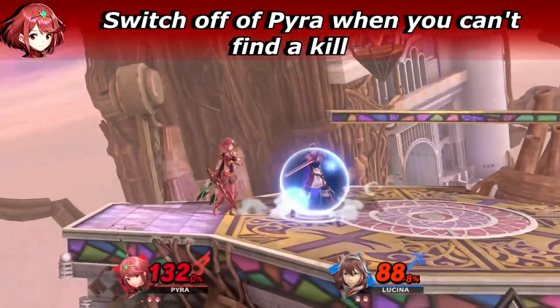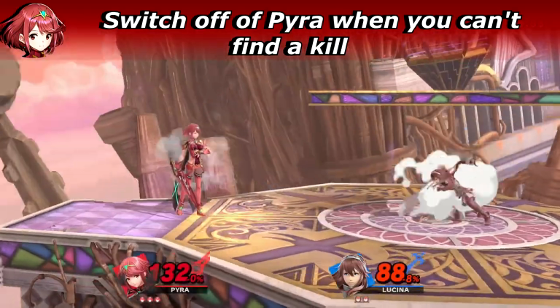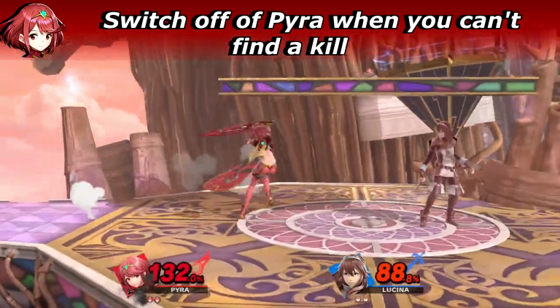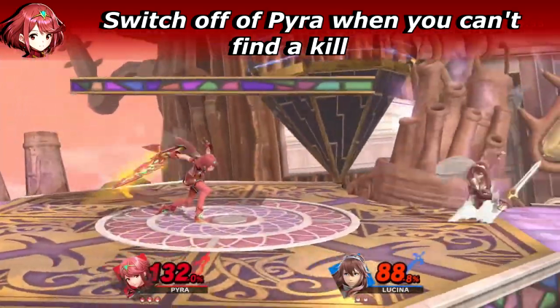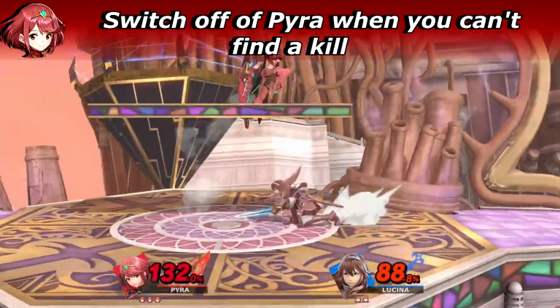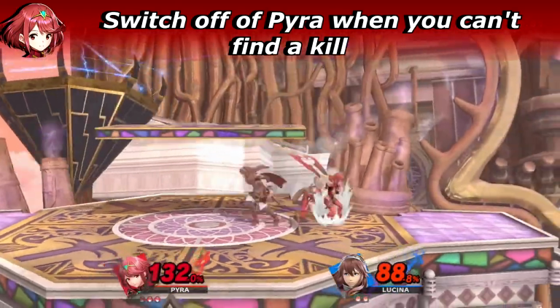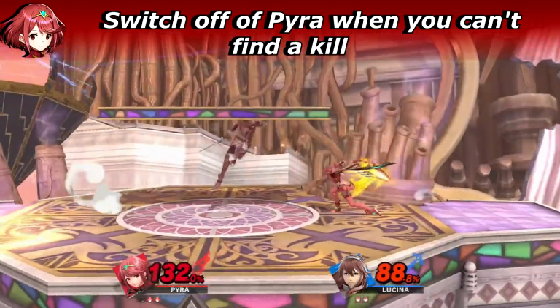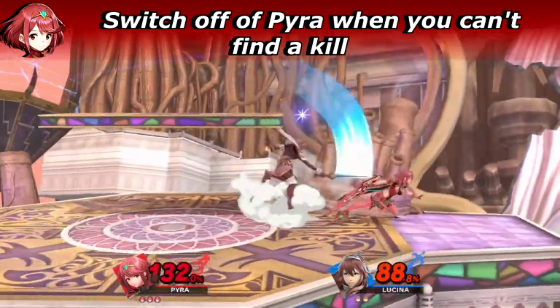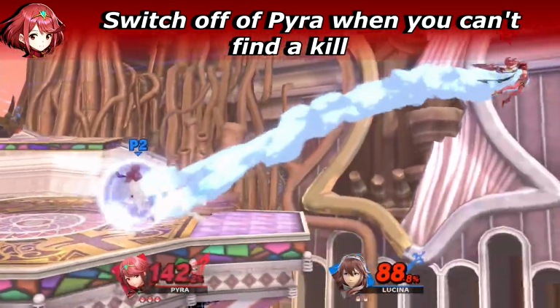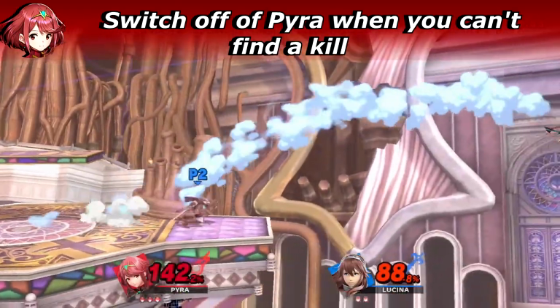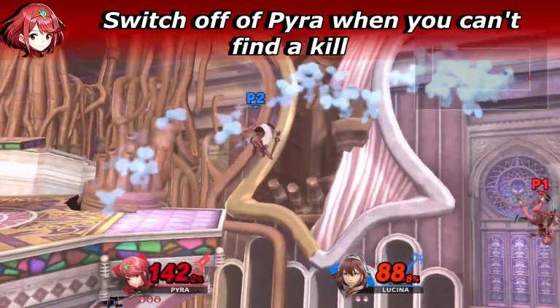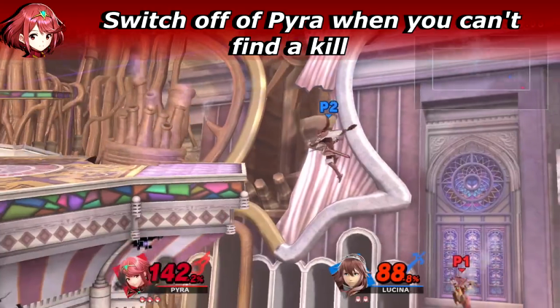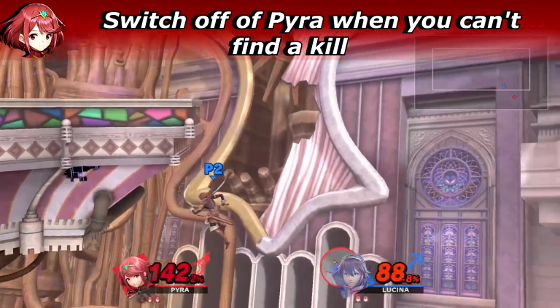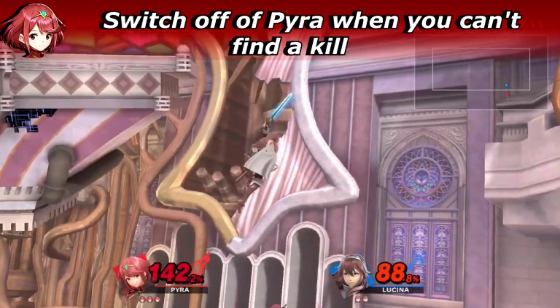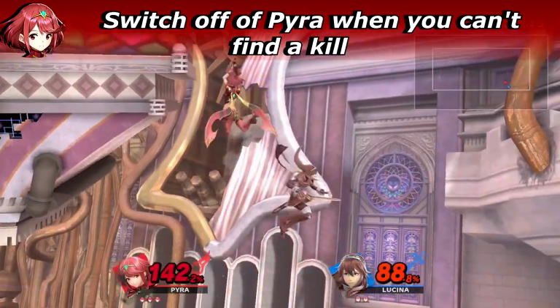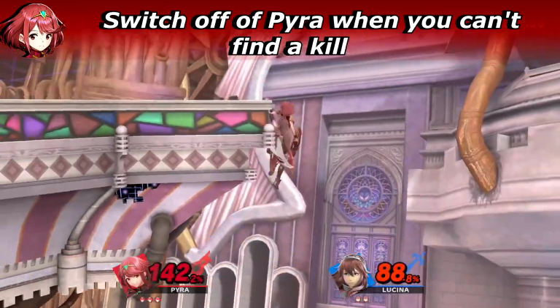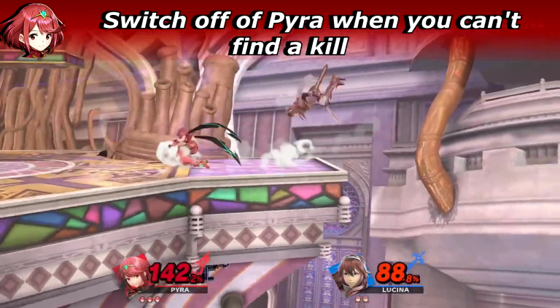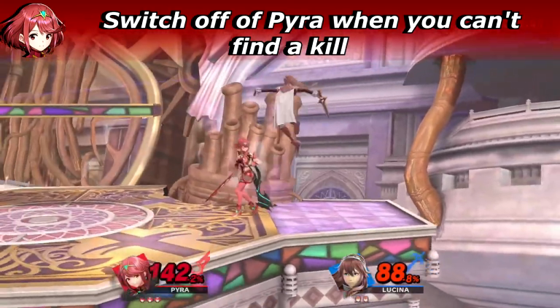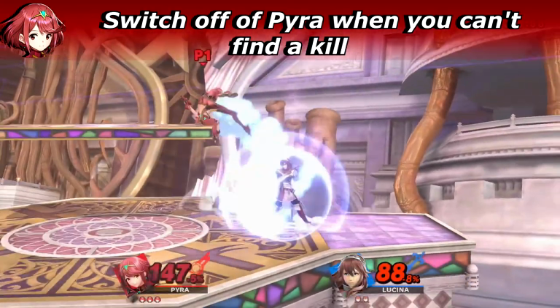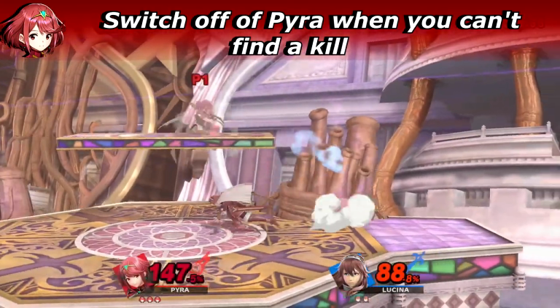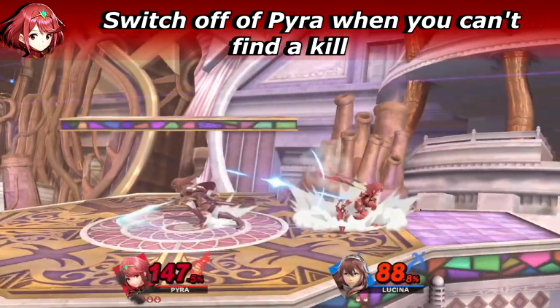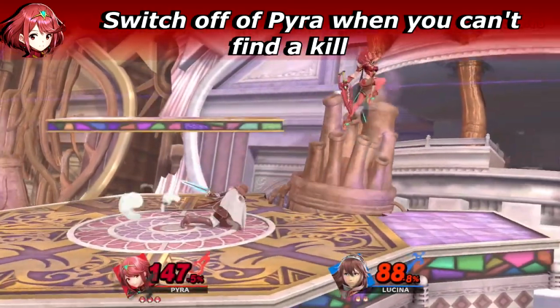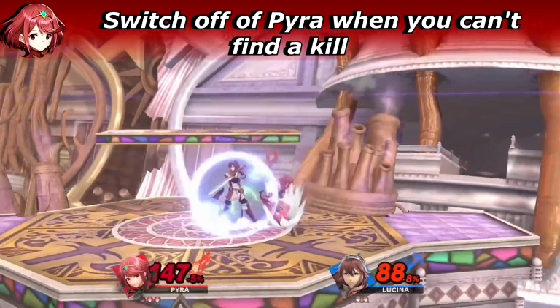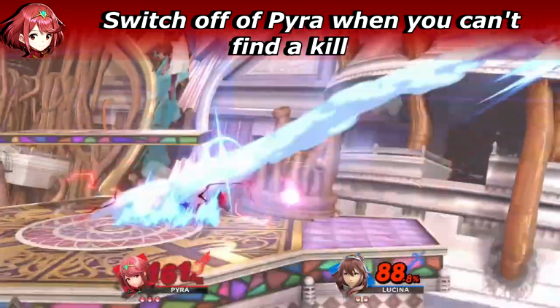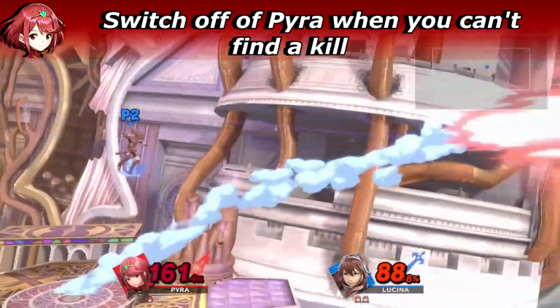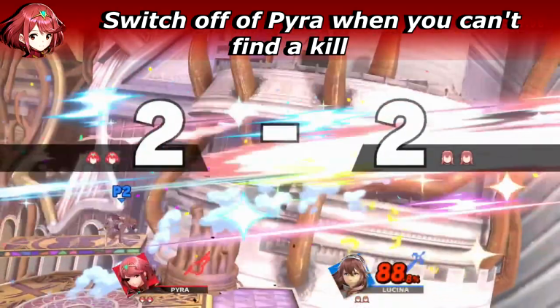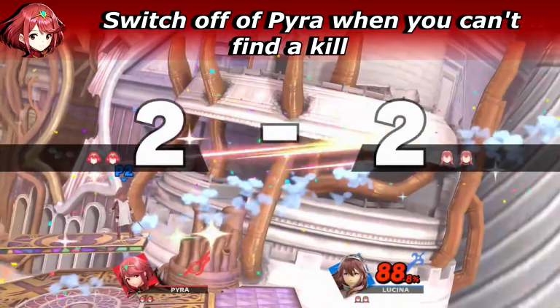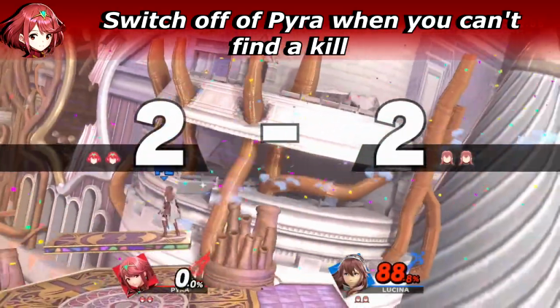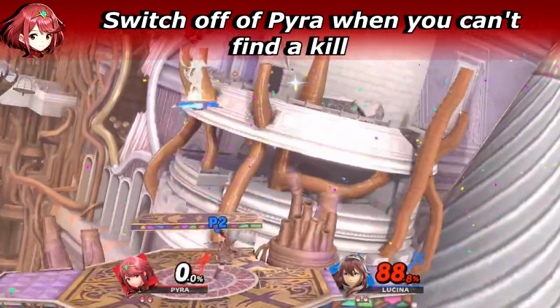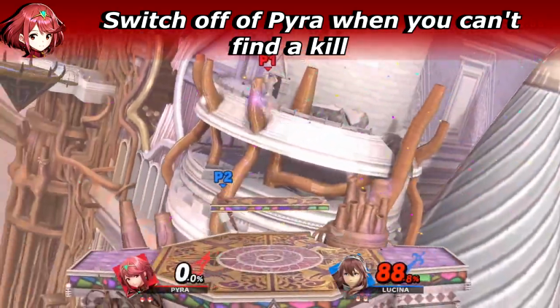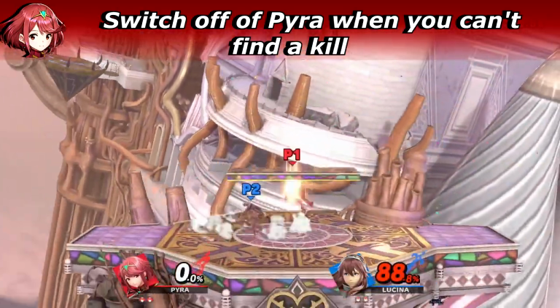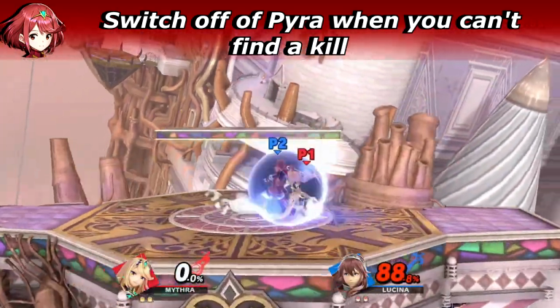The last thing I want to talk about today is: switch off of Pyra if you fail to seal out the stock. Seriously. Just because the opponent's numbers are in the red, it doesn't mean Pyra needs to be out until the stock is gone.